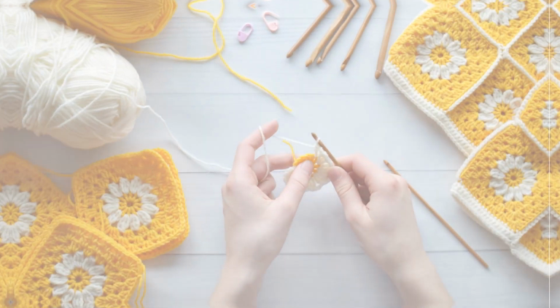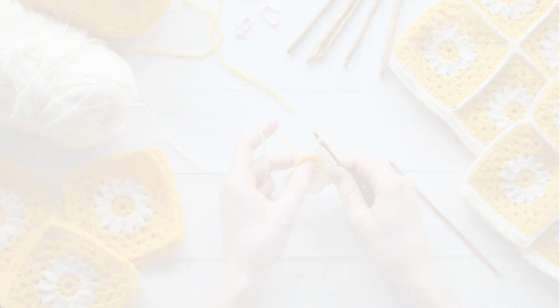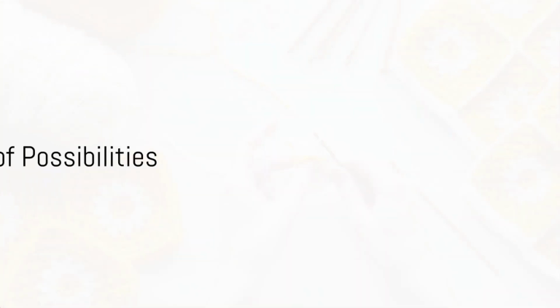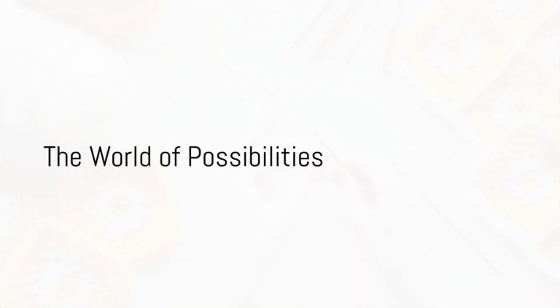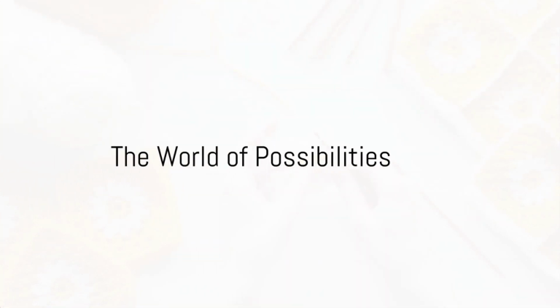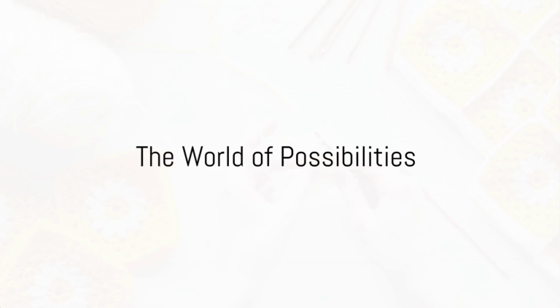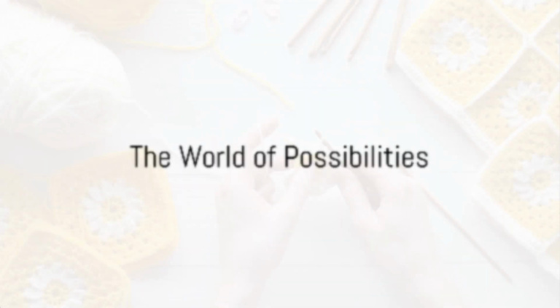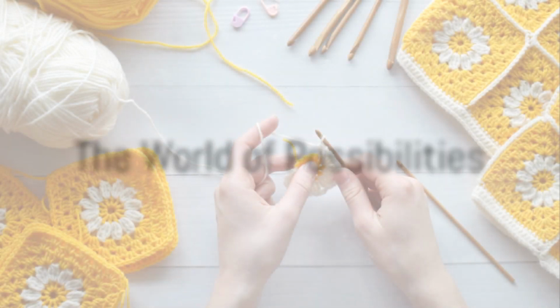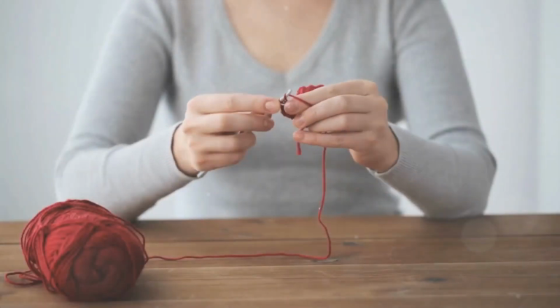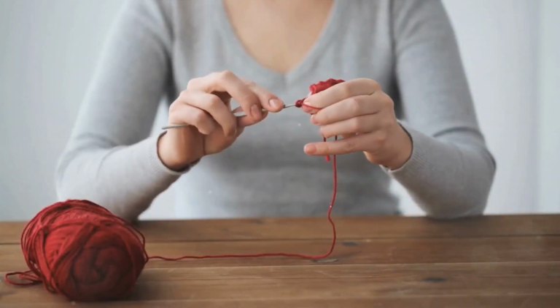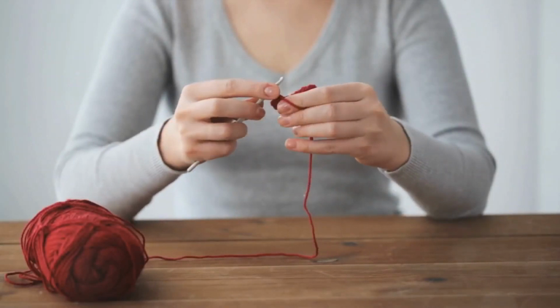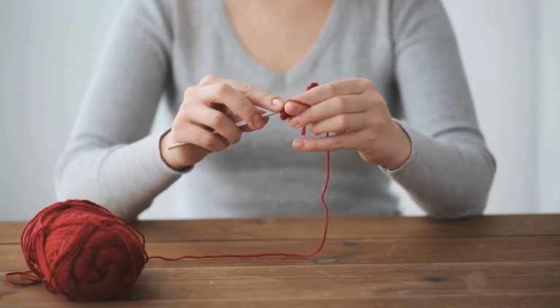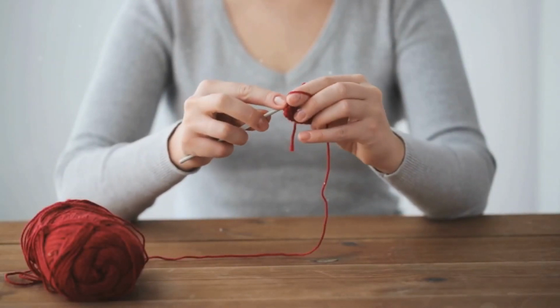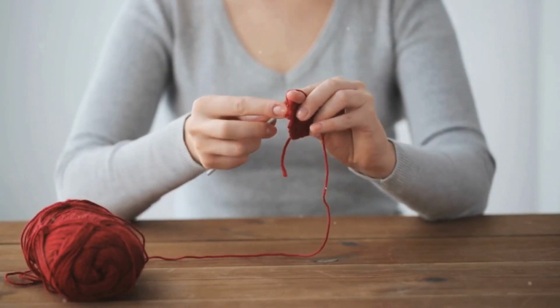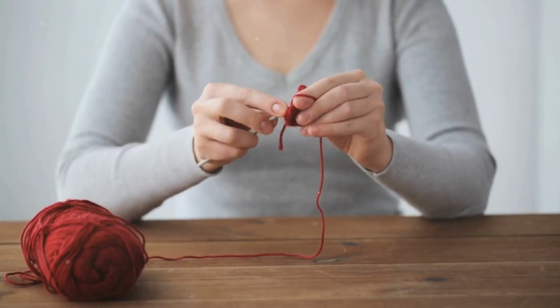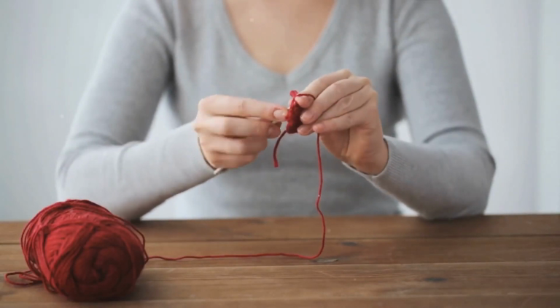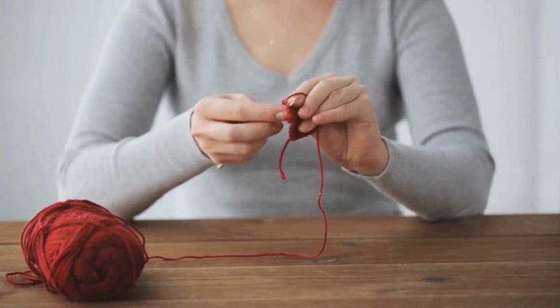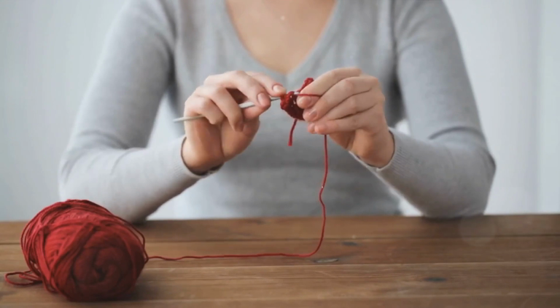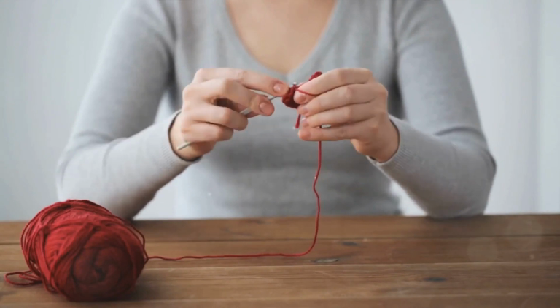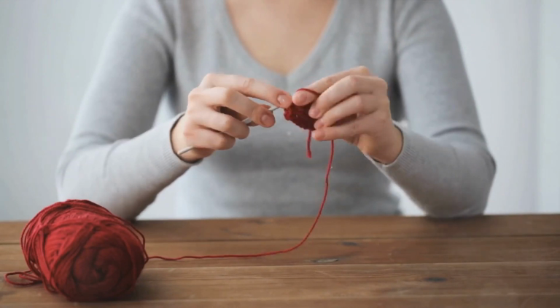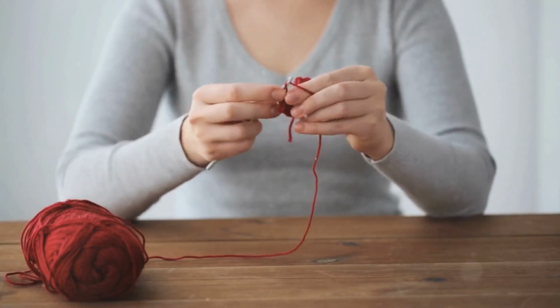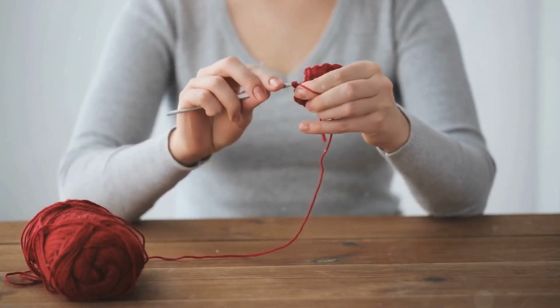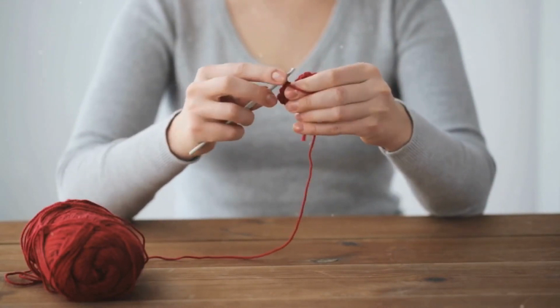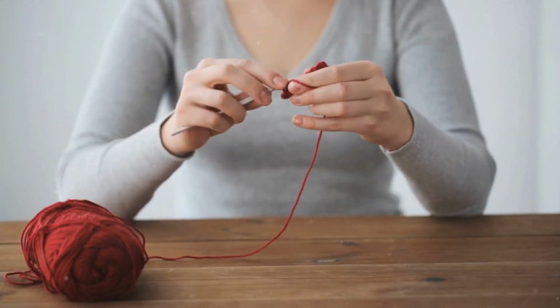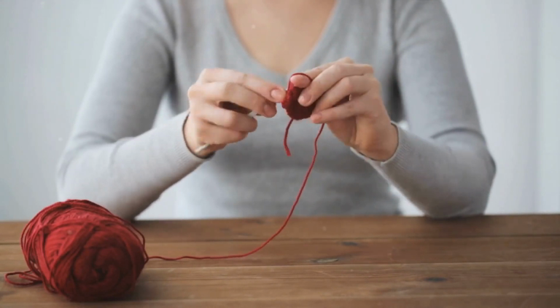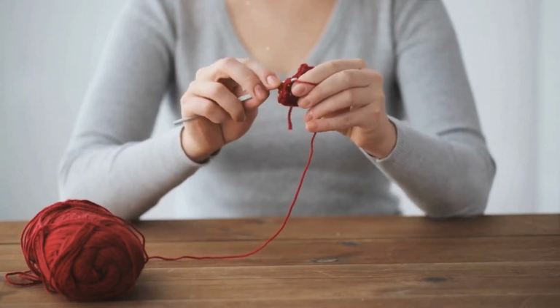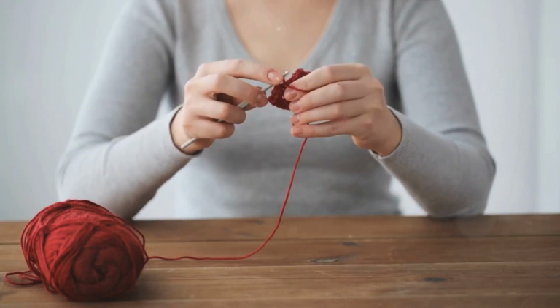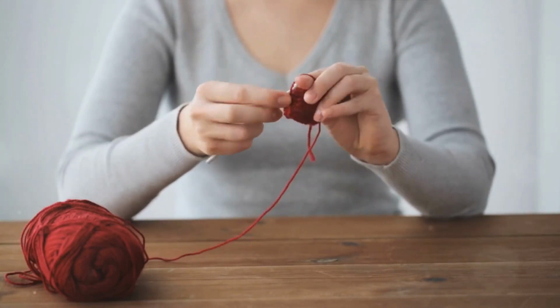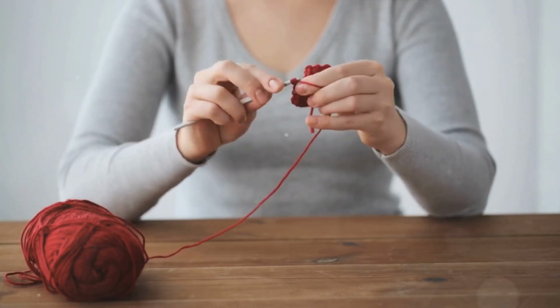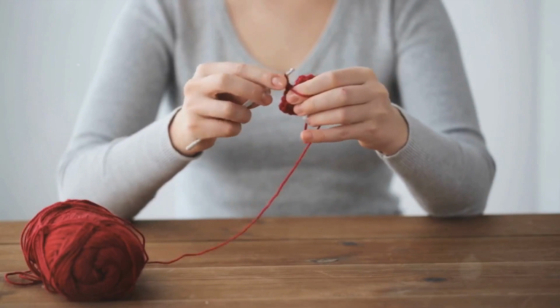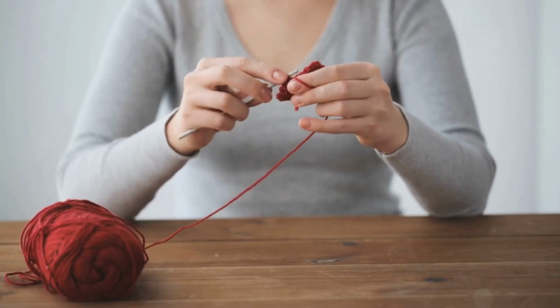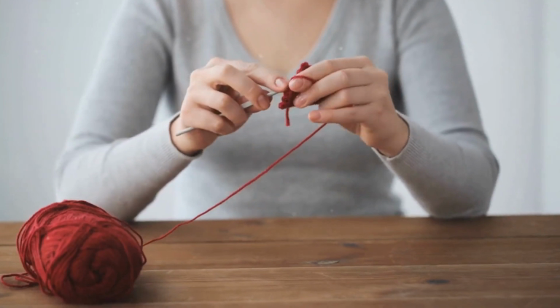Mastering these two stitches opens up a world of possibilities. You can create blankets, scarves, hats, and so much more. Remember, practice makes perfect, so don't fret if your stitches aren't perfect the first time around.